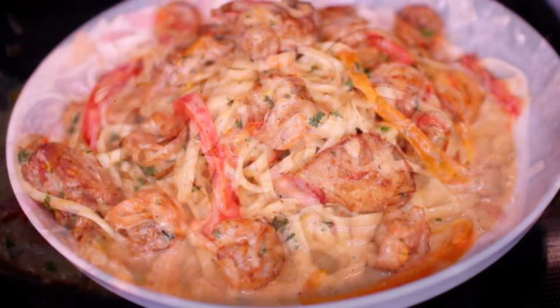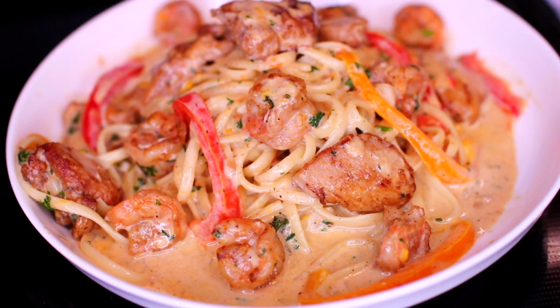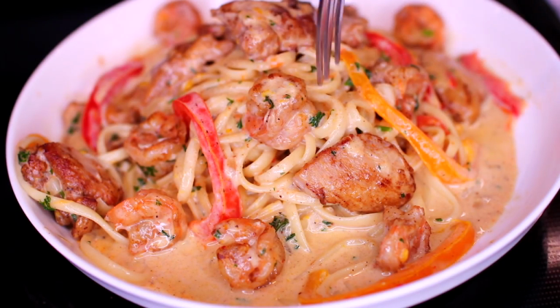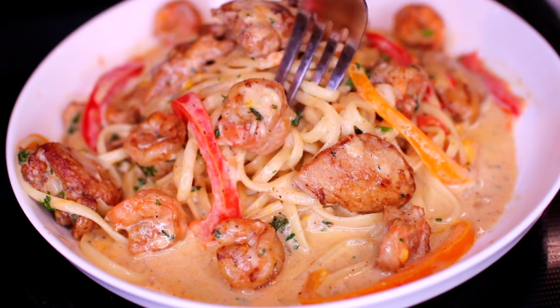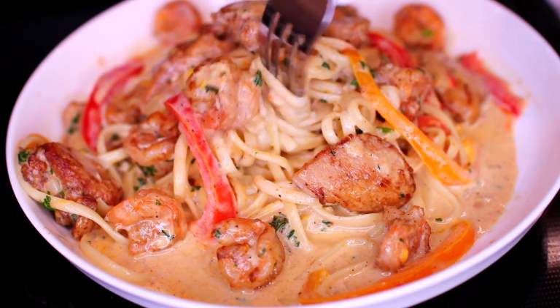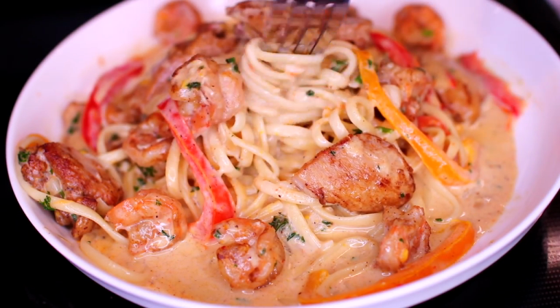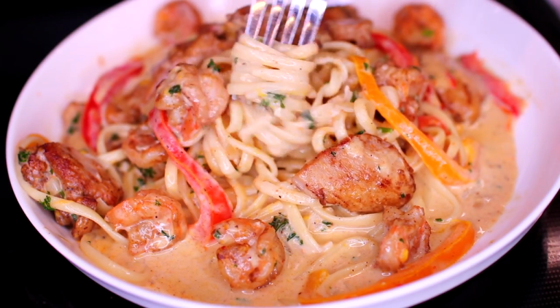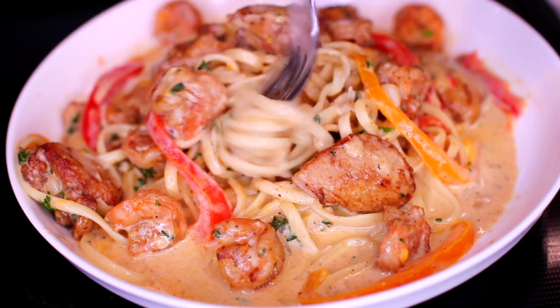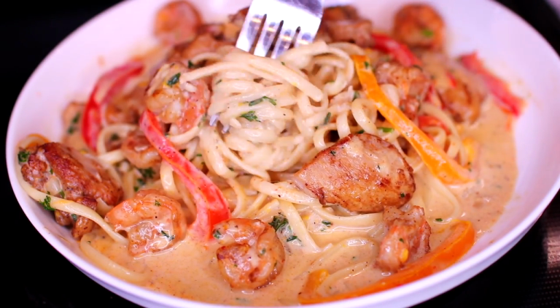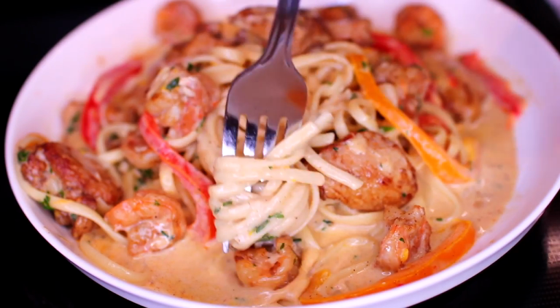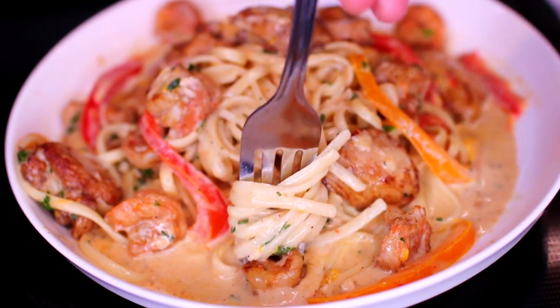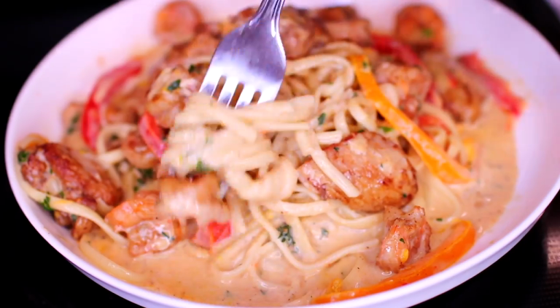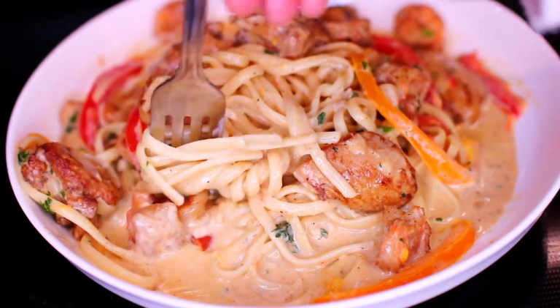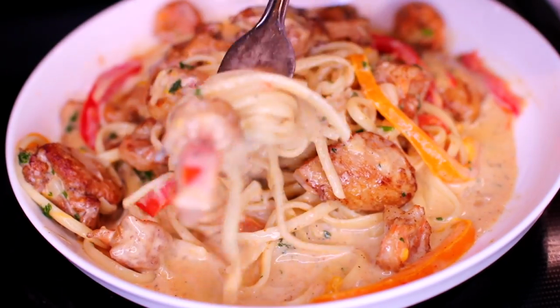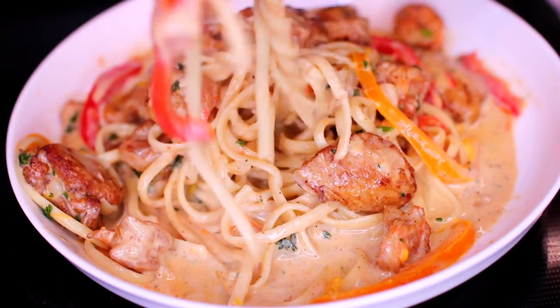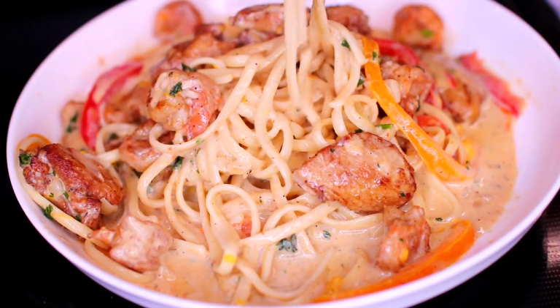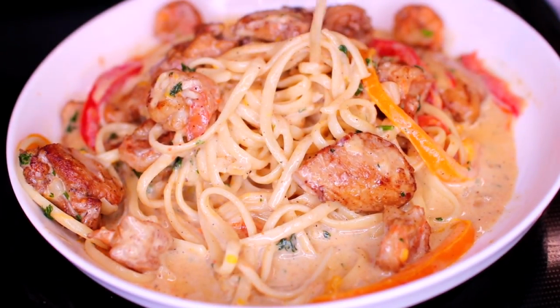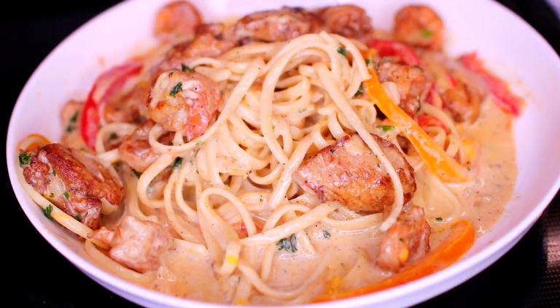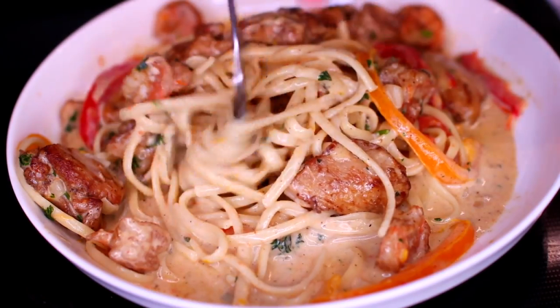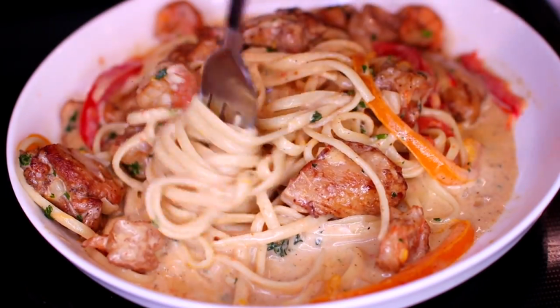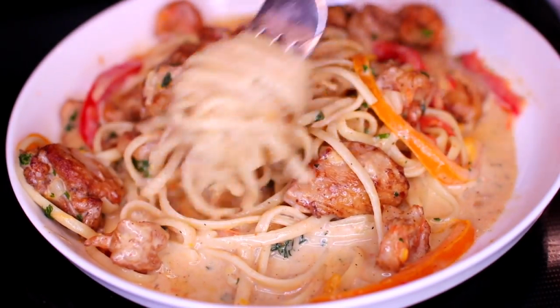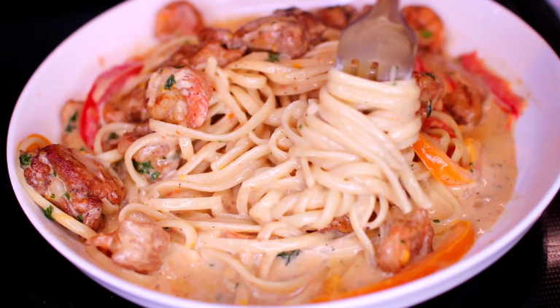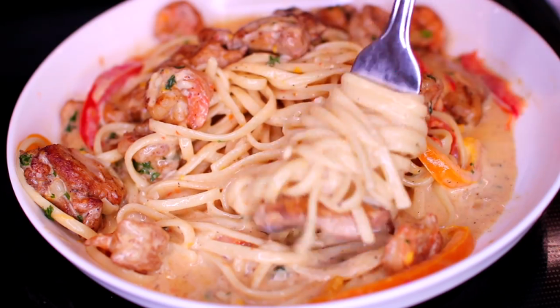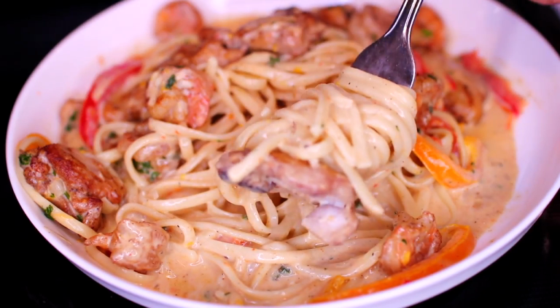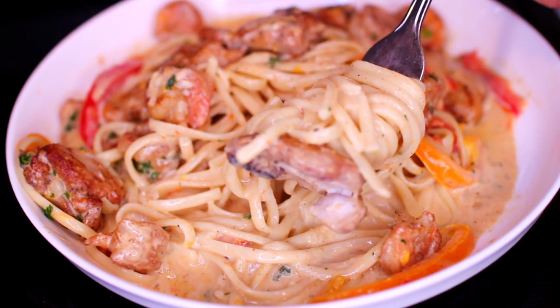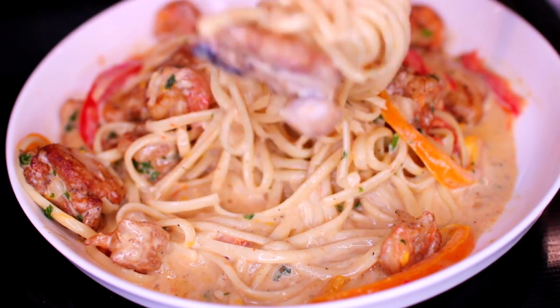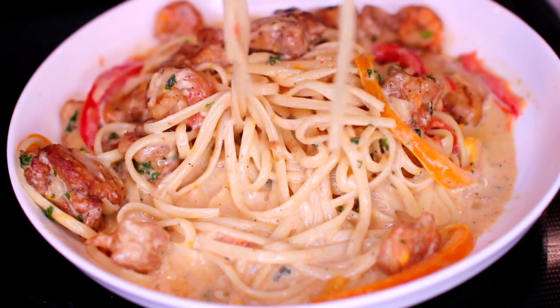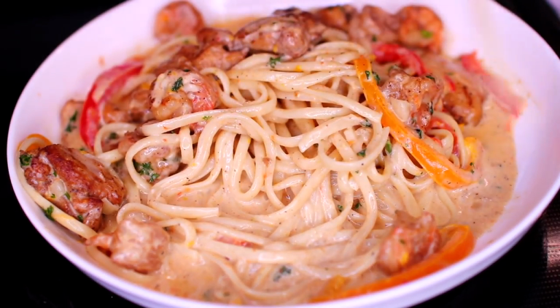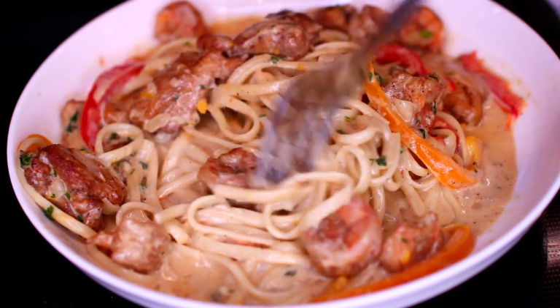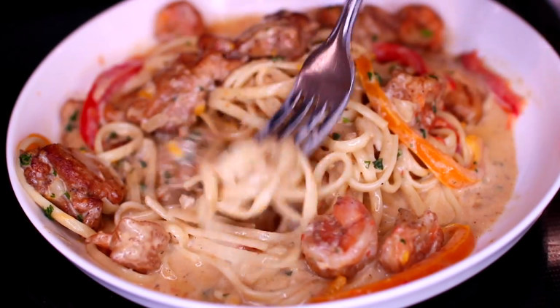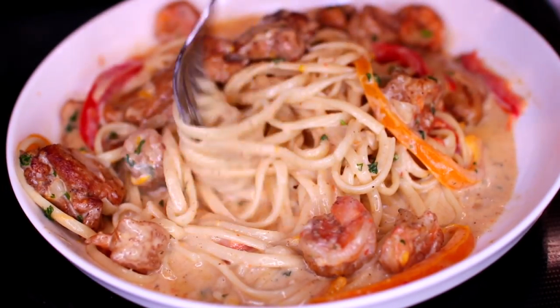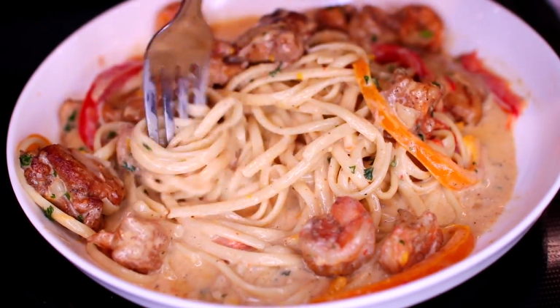This Cajun chicken and shrimp pasta came out very flavorful — it's really comforting and I hope you guys try this soon because it's really delicious. If you'd like the ingredients and measurements, check the description box — I have everything there.